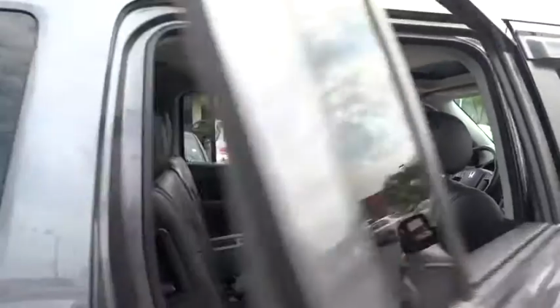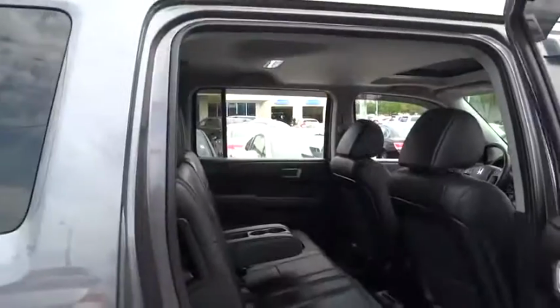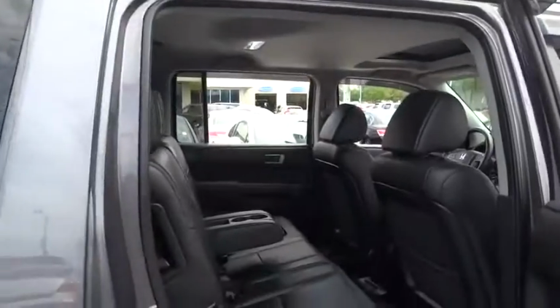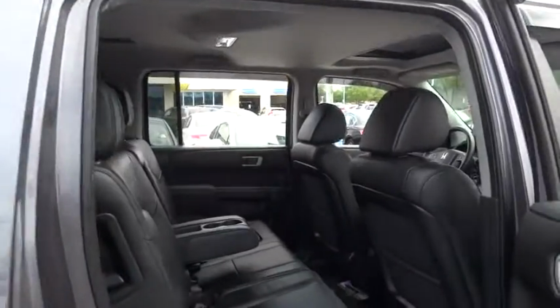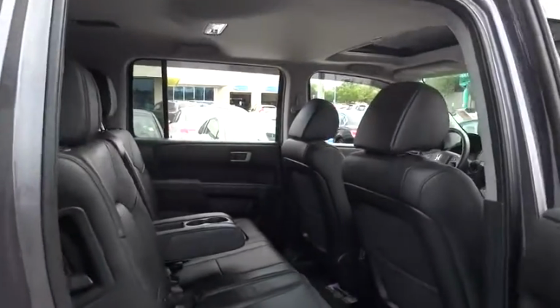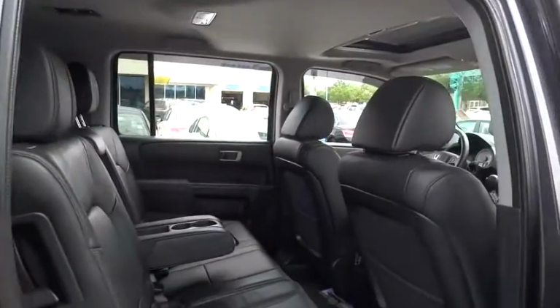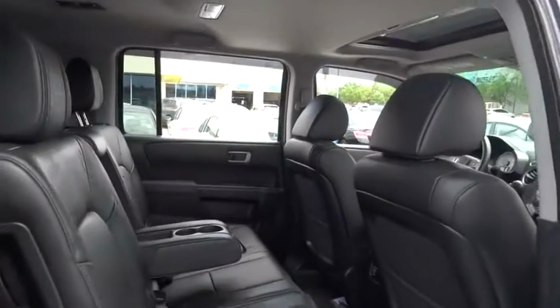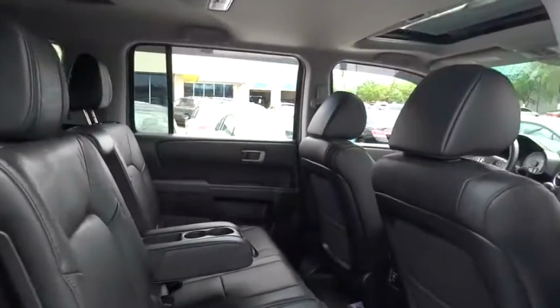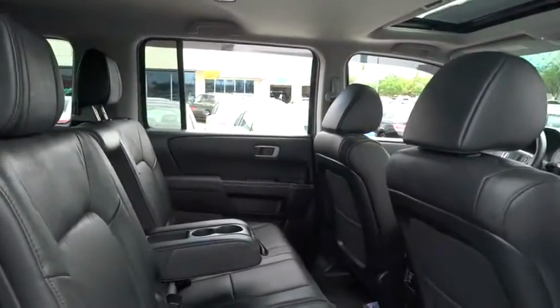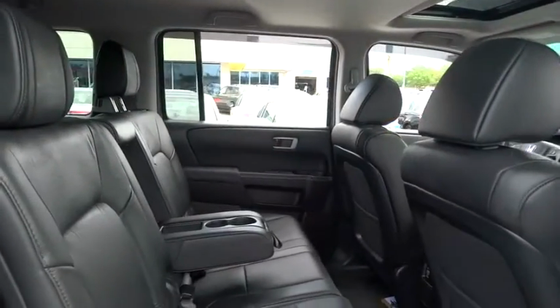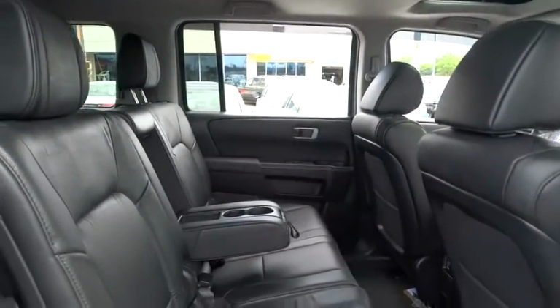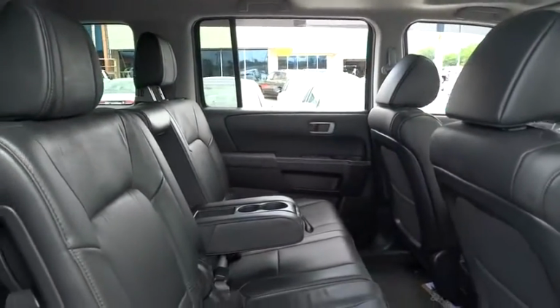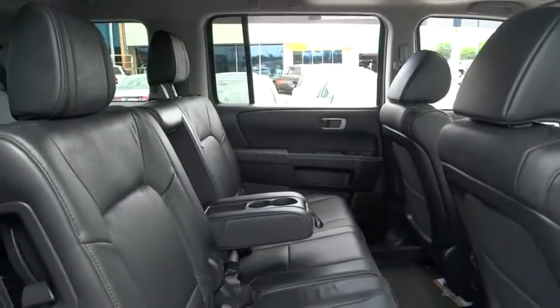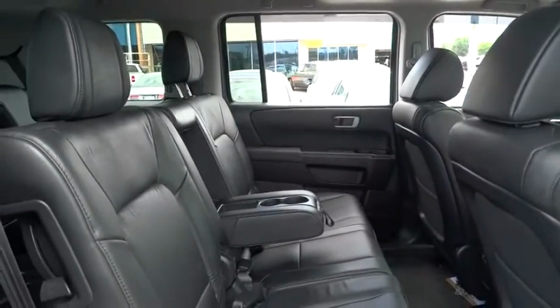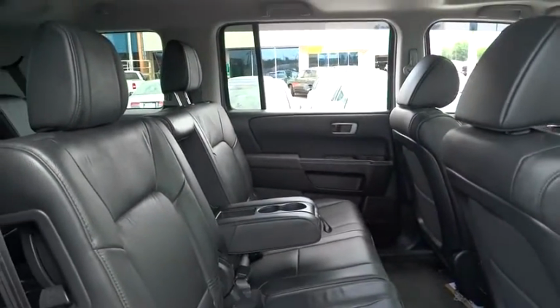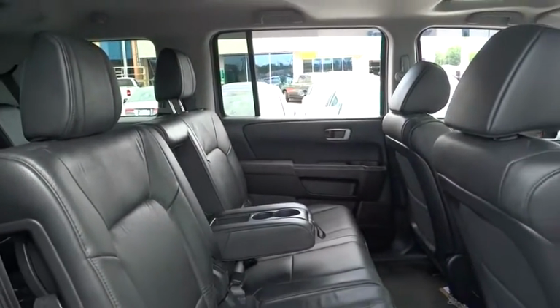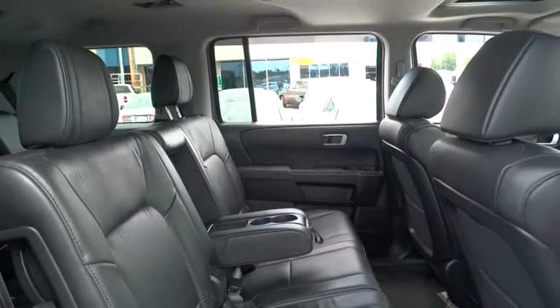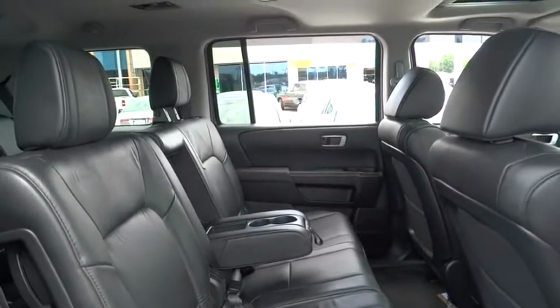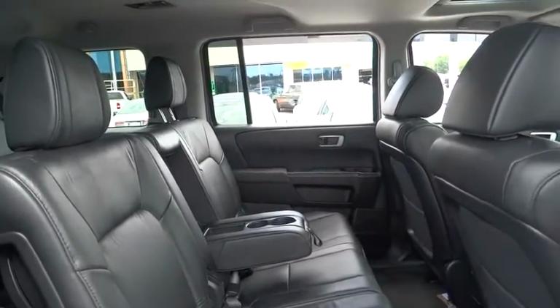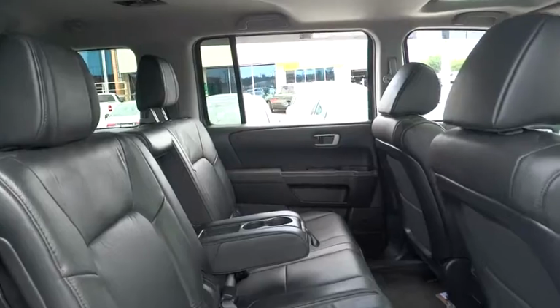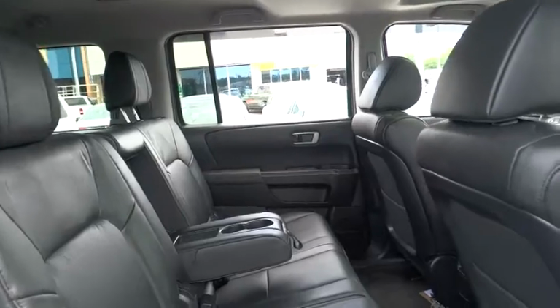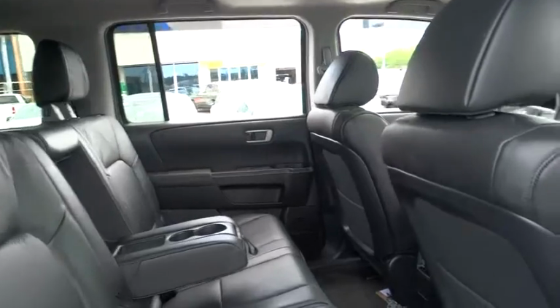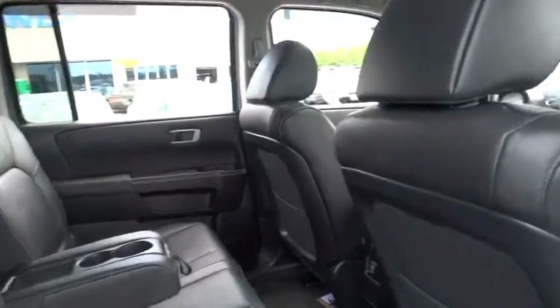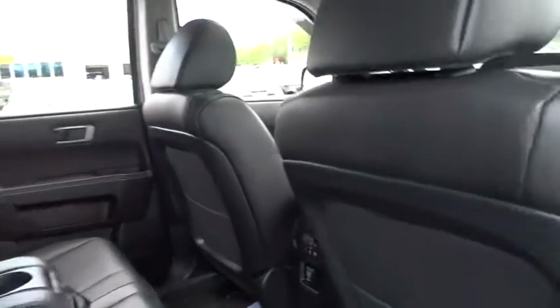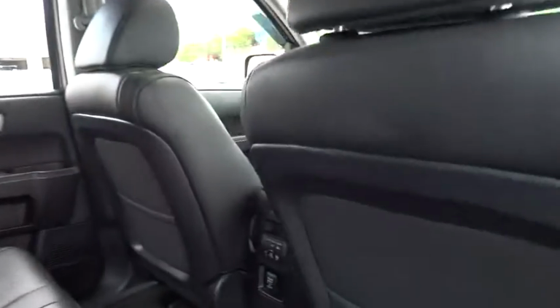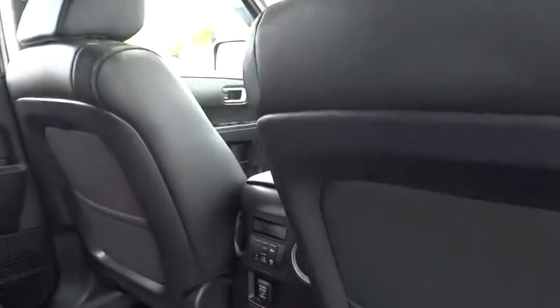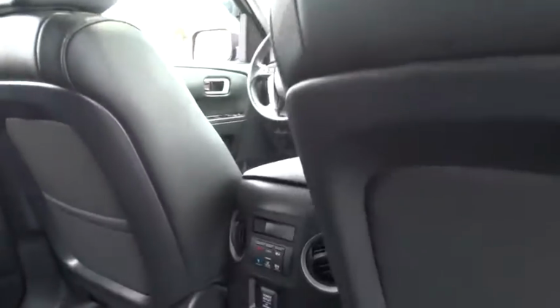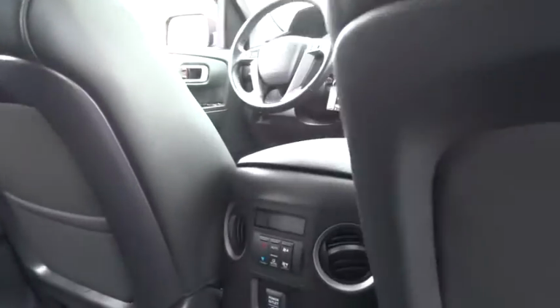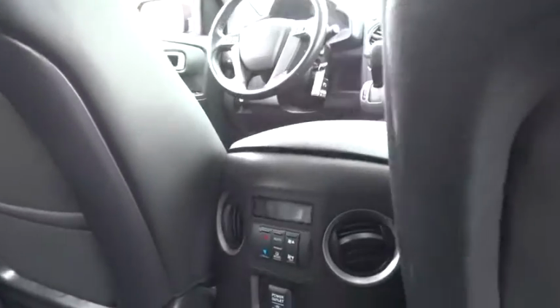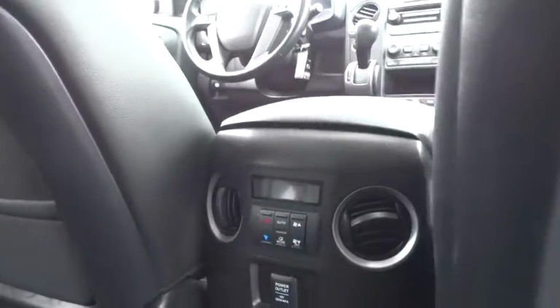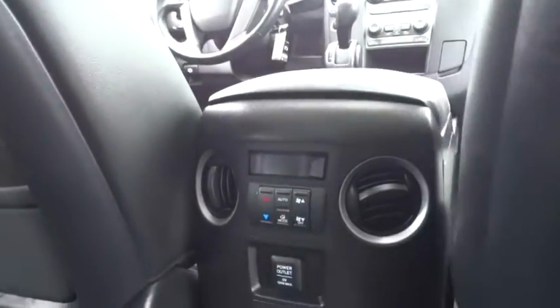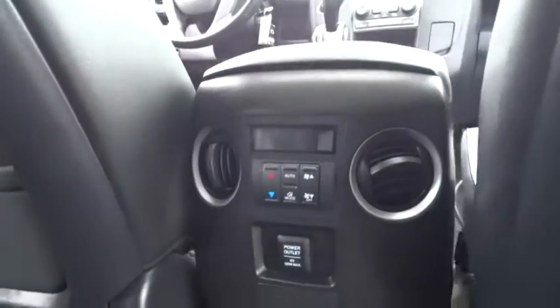Four wheel disc brakes, cruise control, aluminum wheels. Wouldn't you look great in this vehicle? Stop in today and see for yourself.